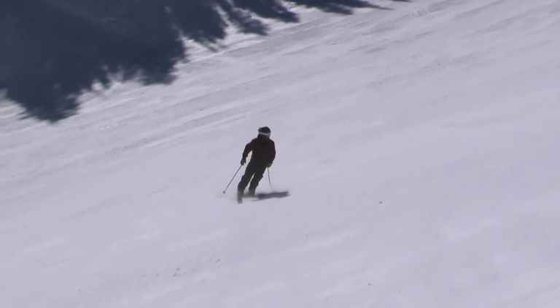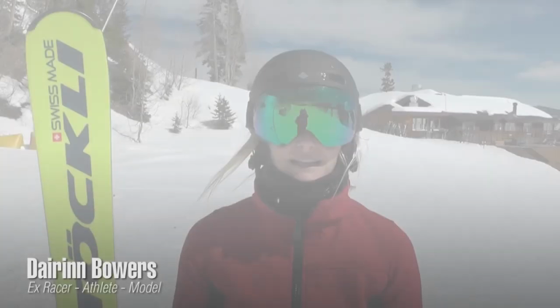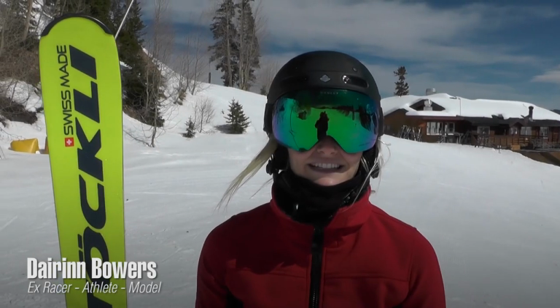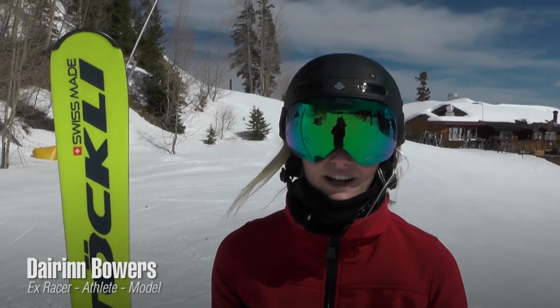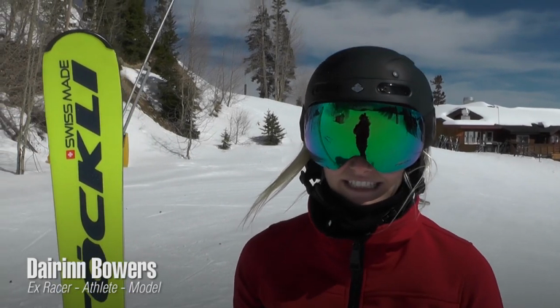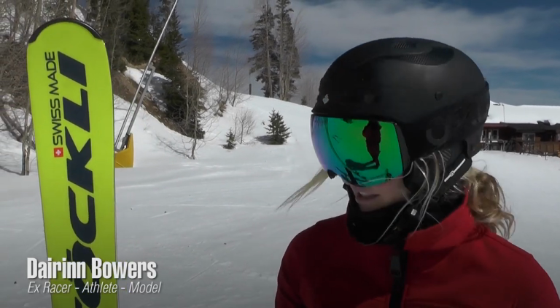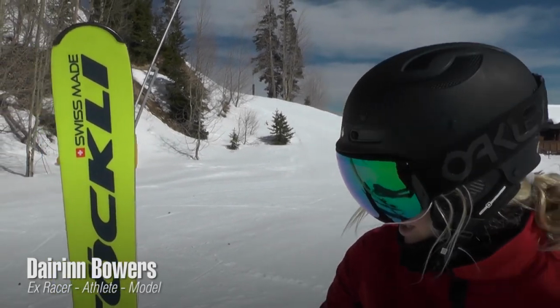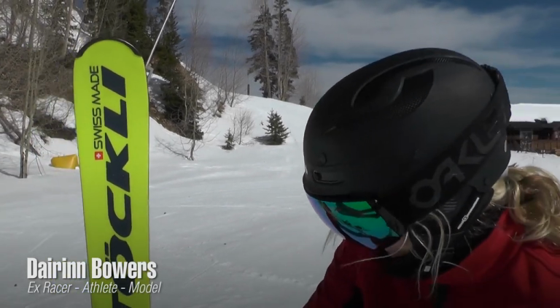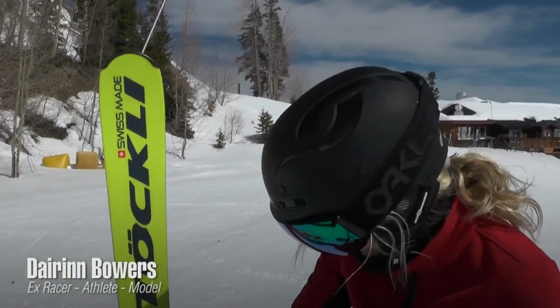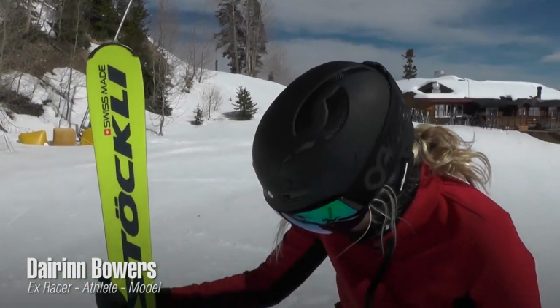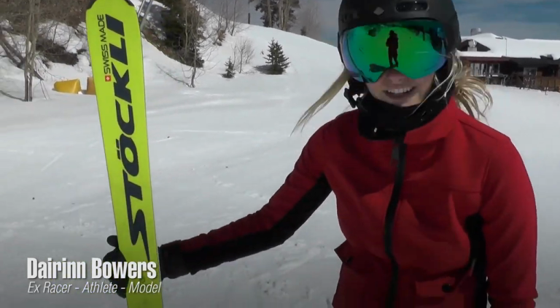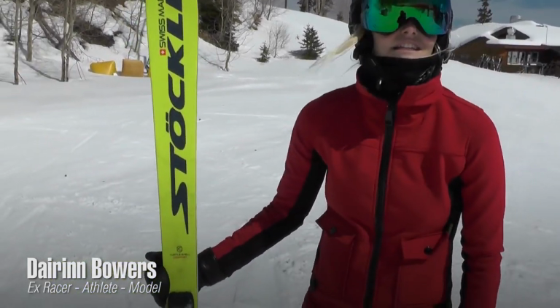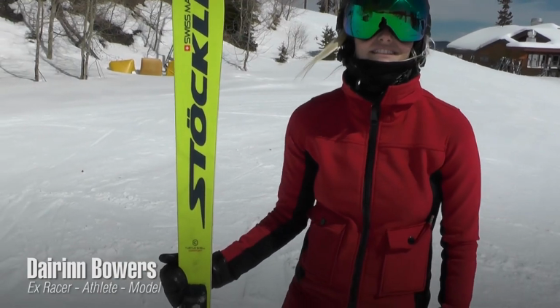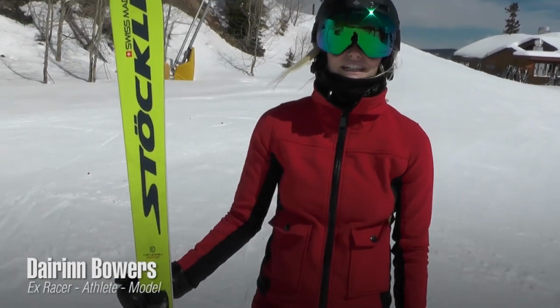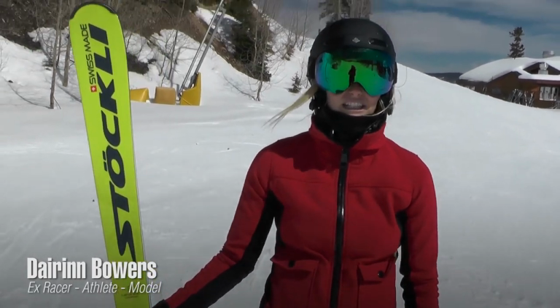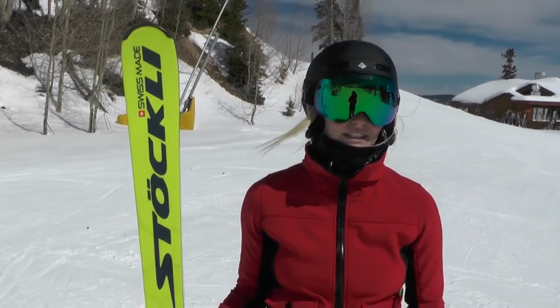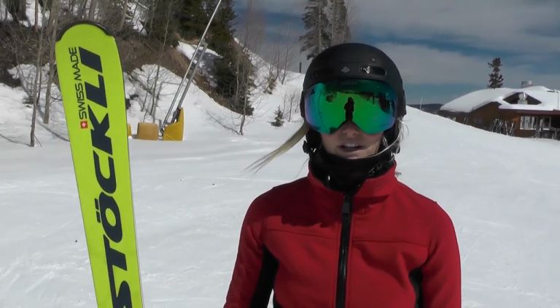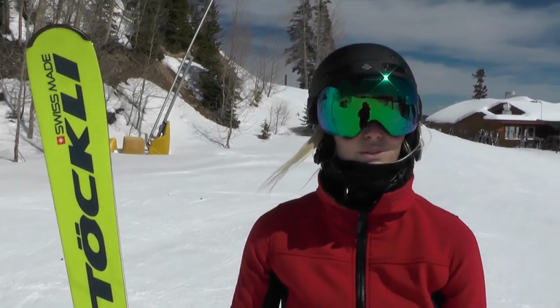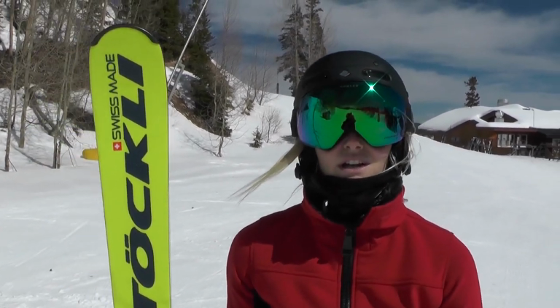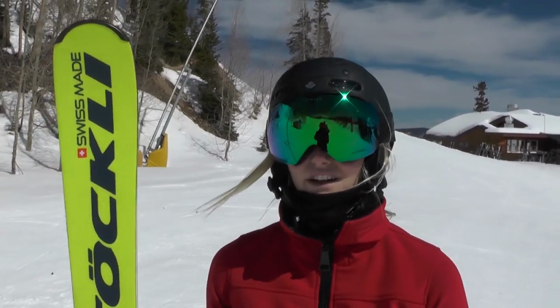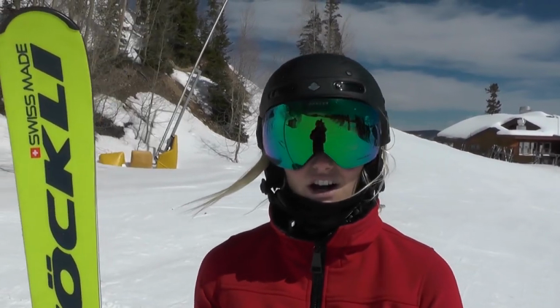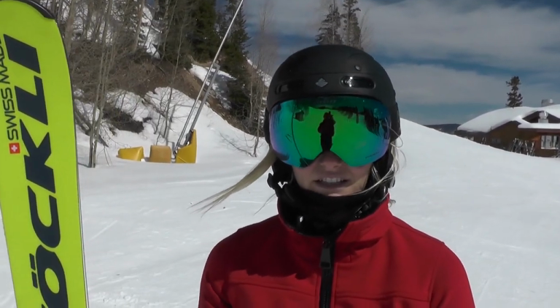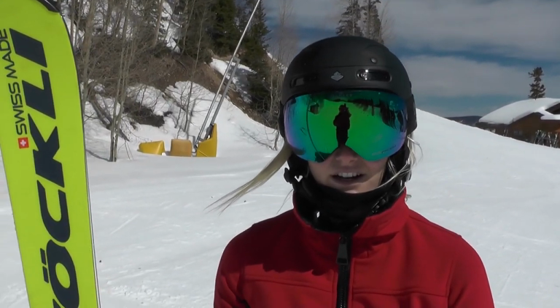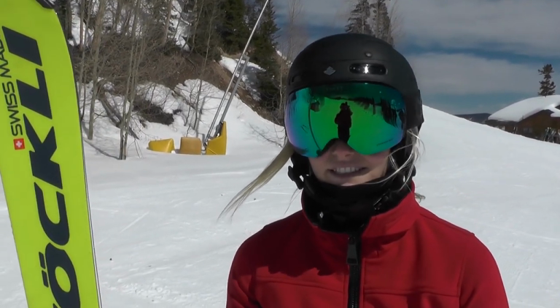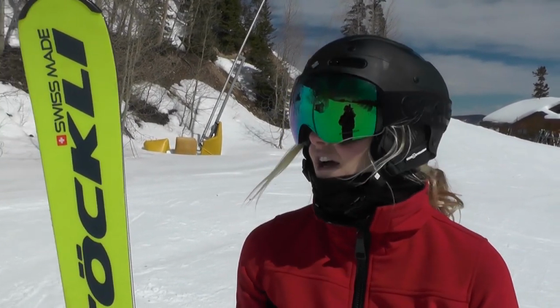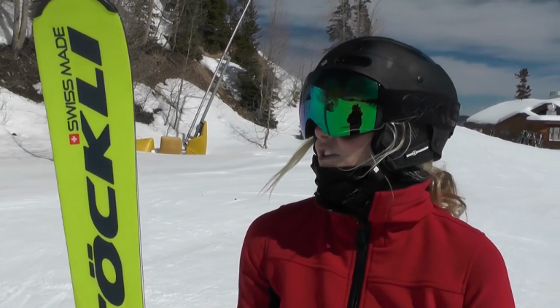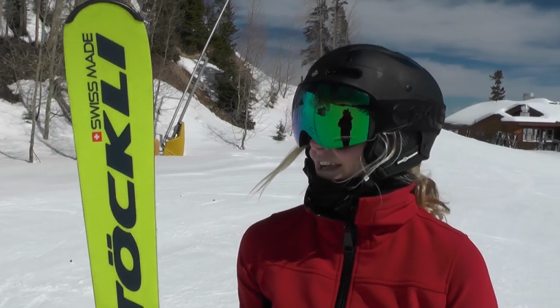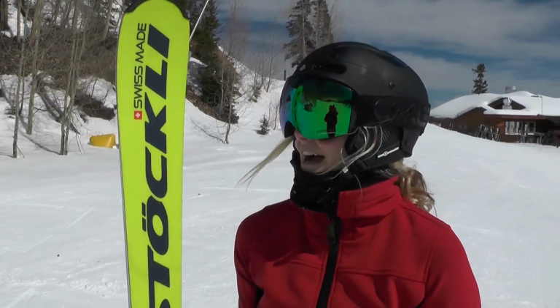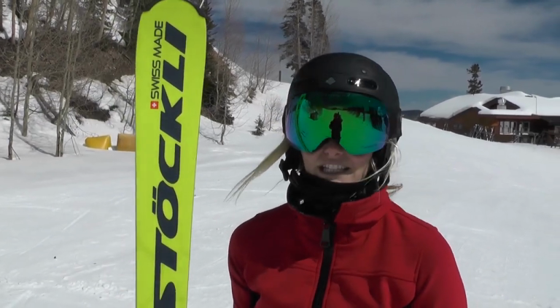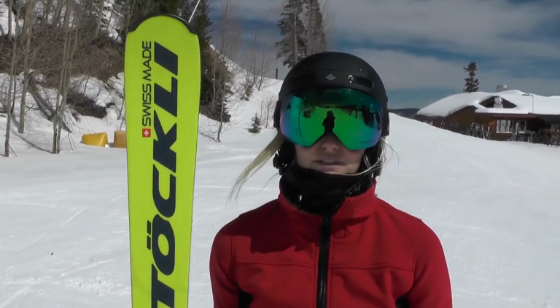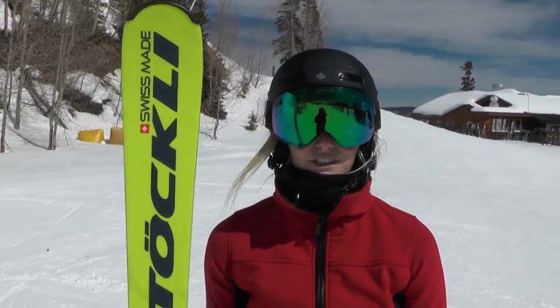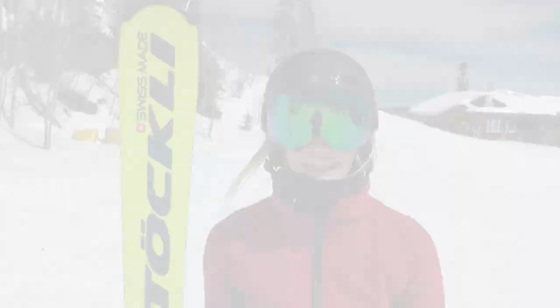I'm Darren. This run I skied on the Stokely Laser. This is a great ski for someone who loves arcing turns. Growing up, I ski raced for Stokely.